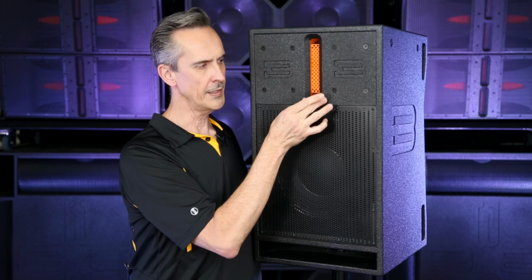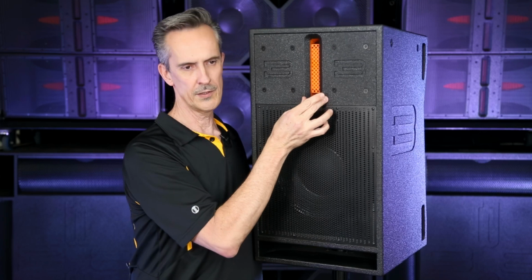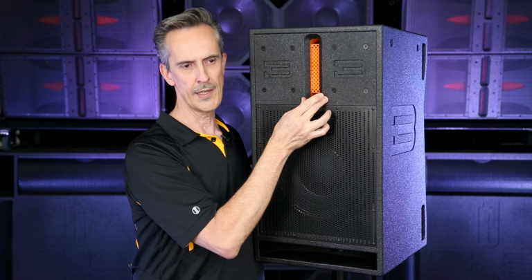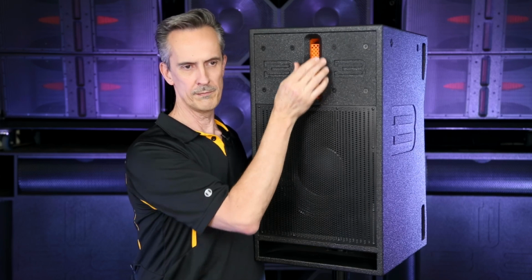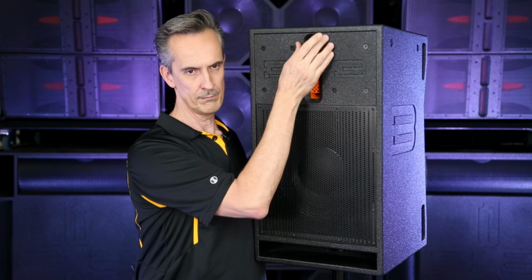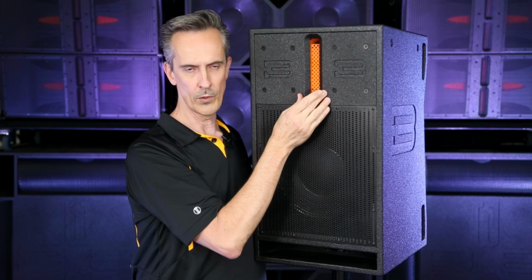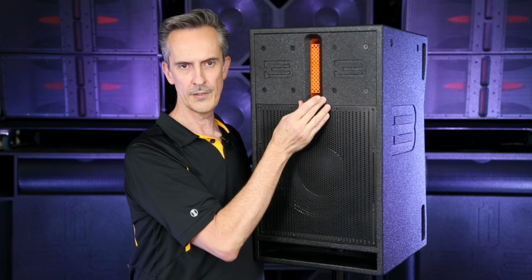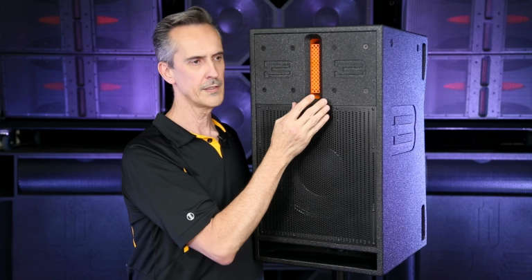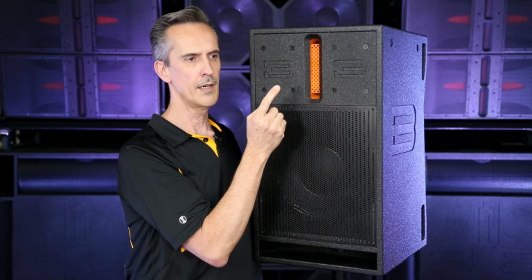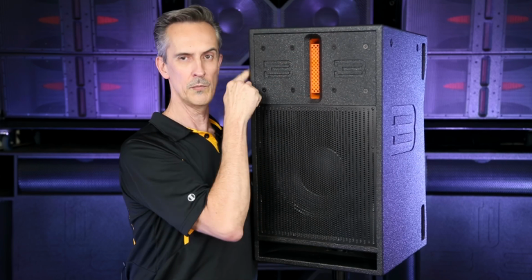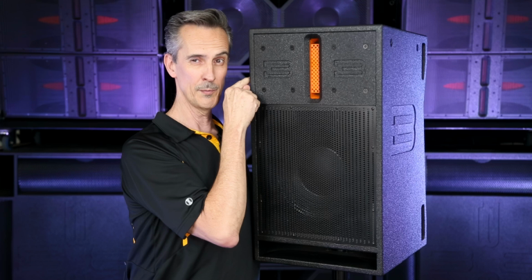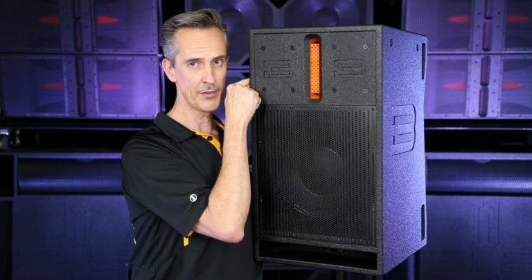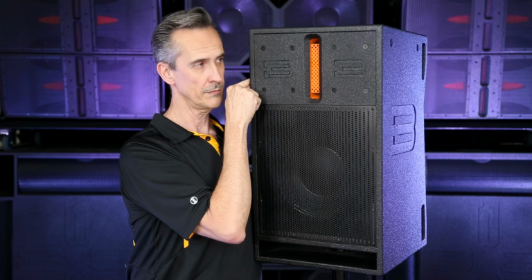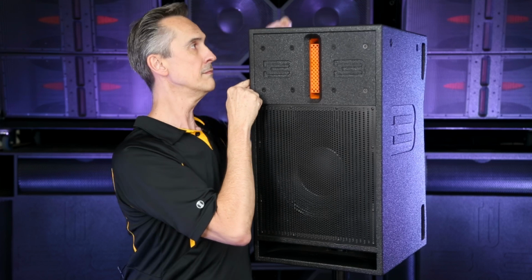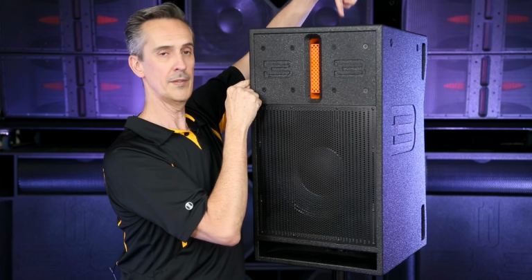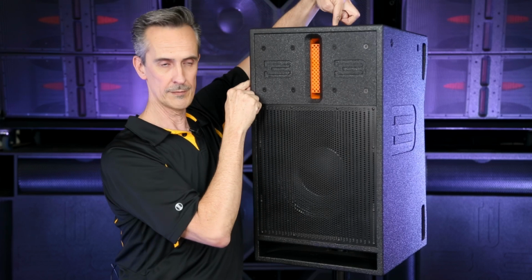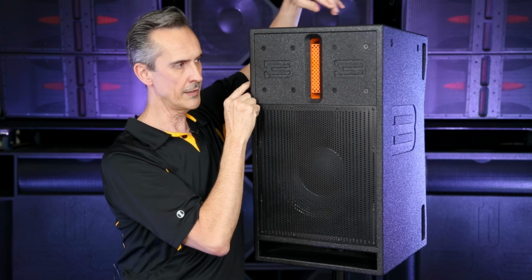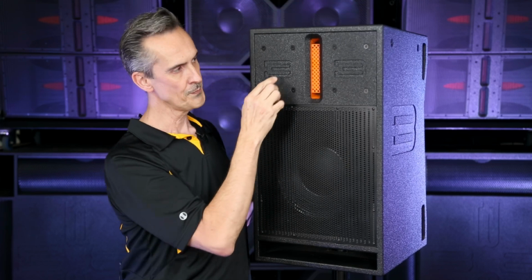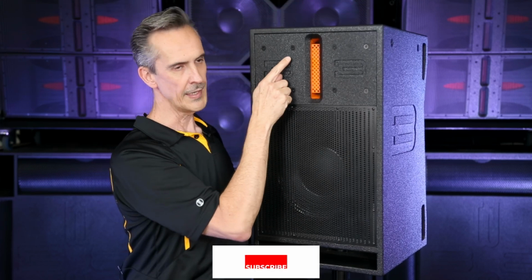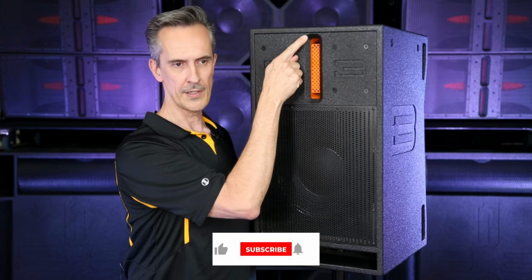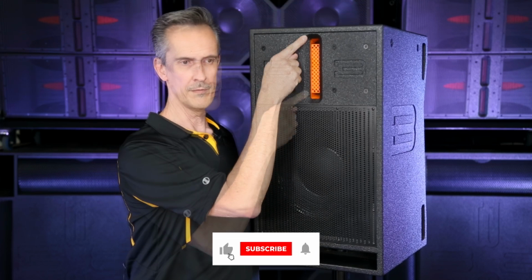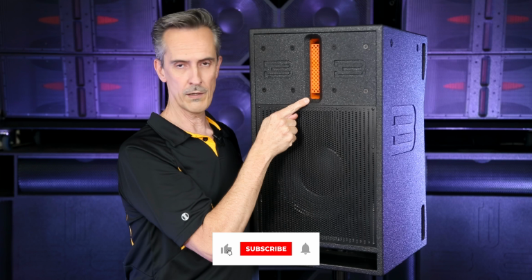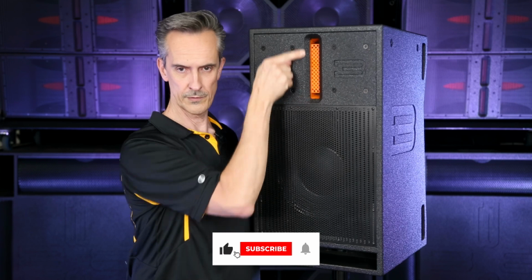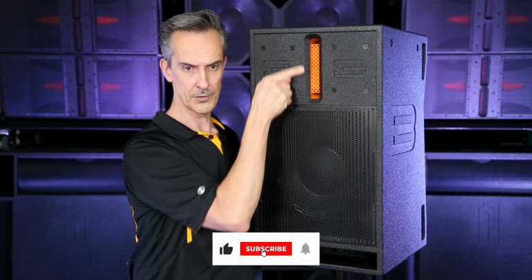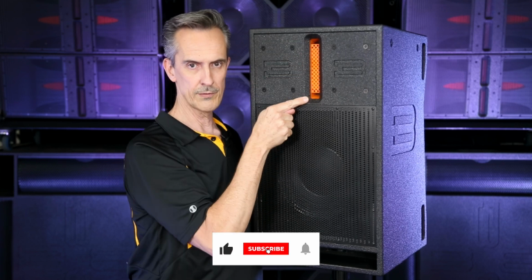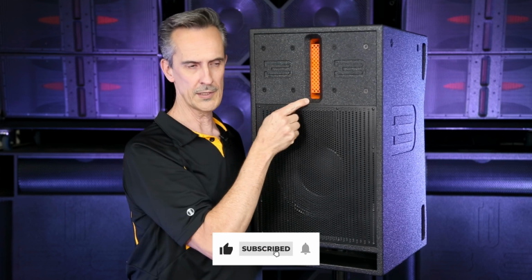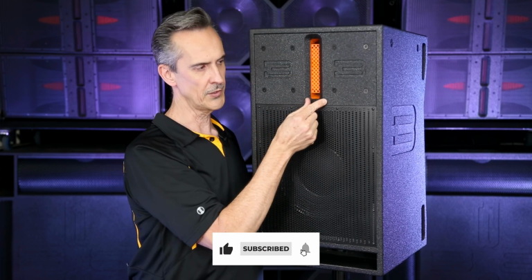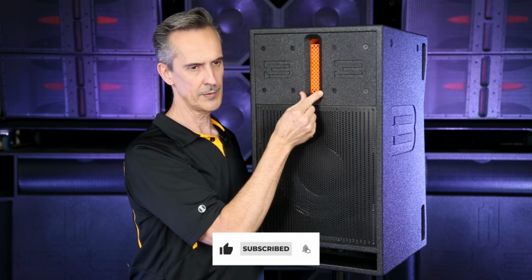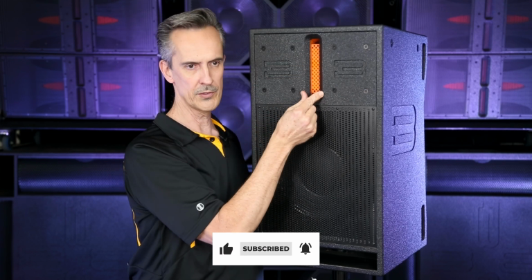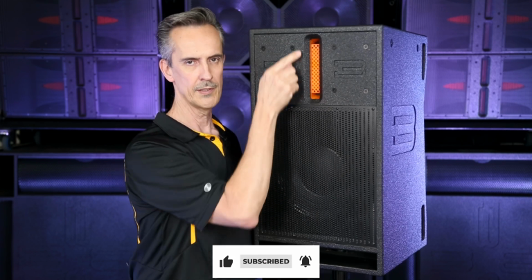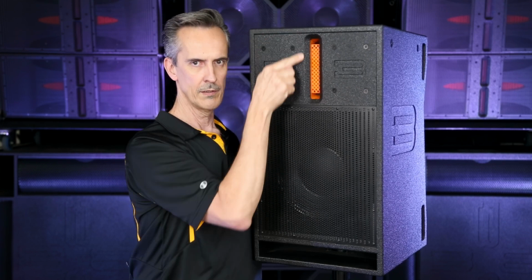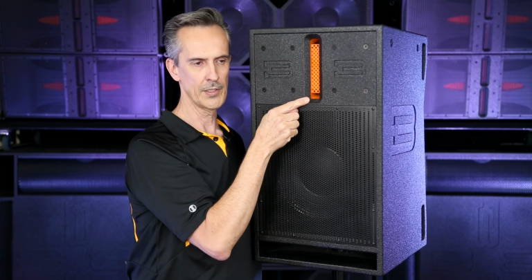It is a horn in effect with a compression driver on the back, and it has a long or tall aspect ratio — narrow horizontally, long vertically.